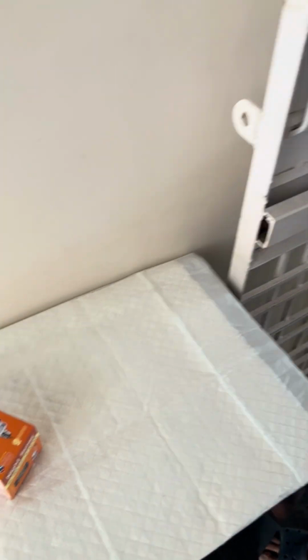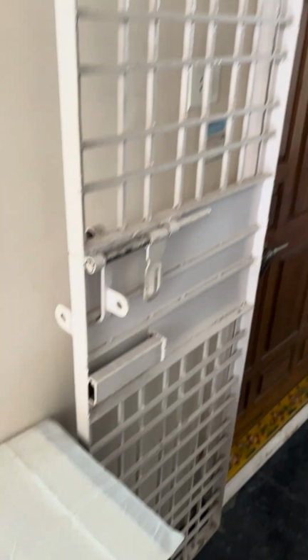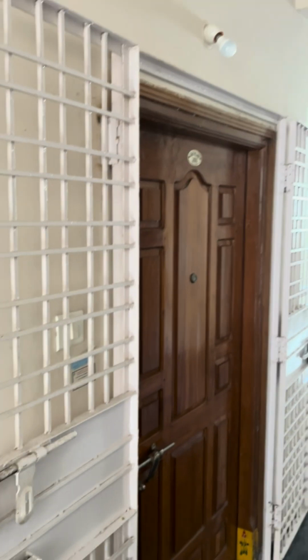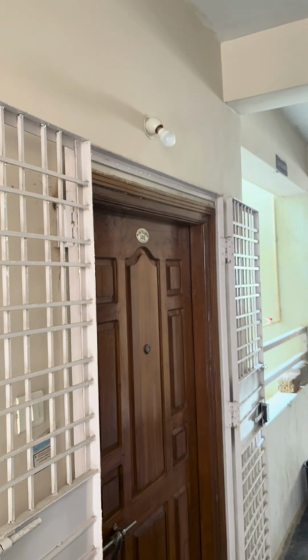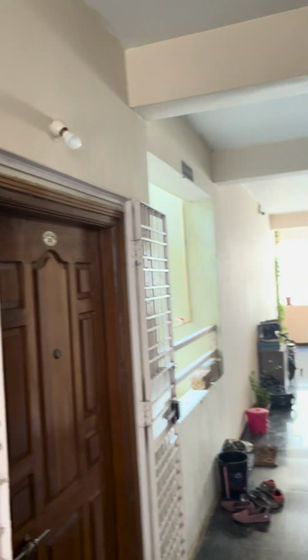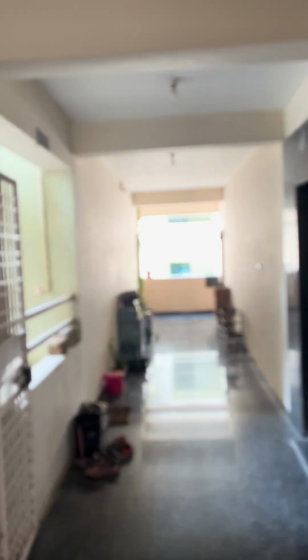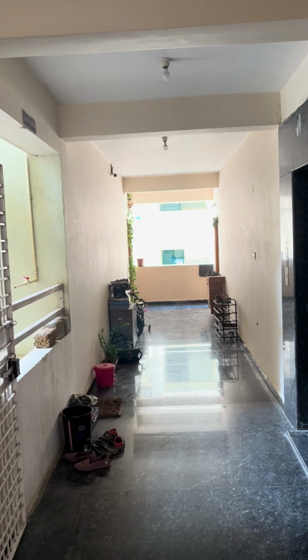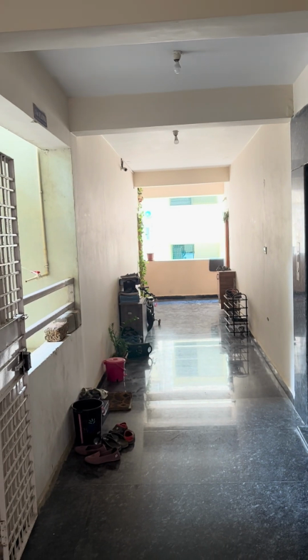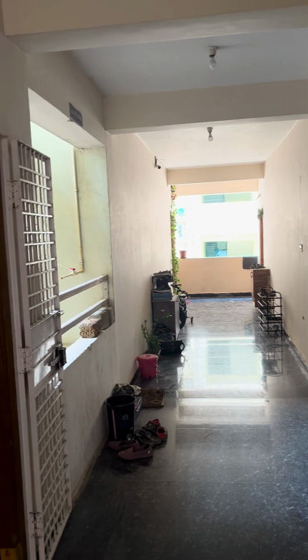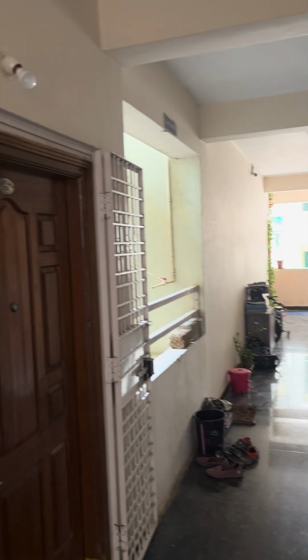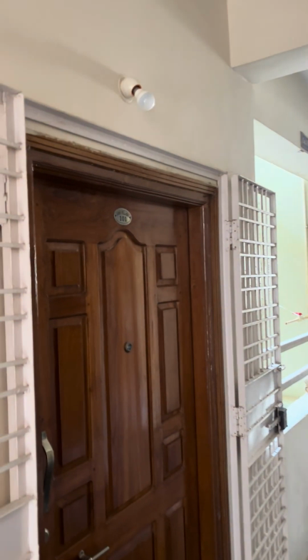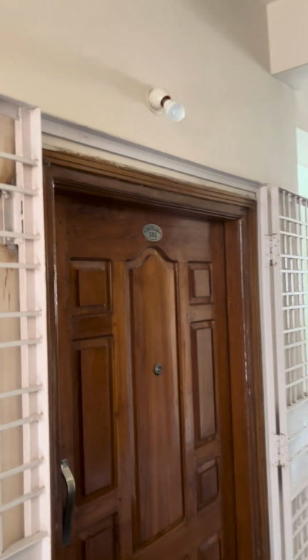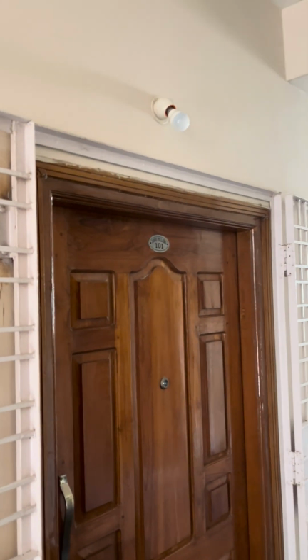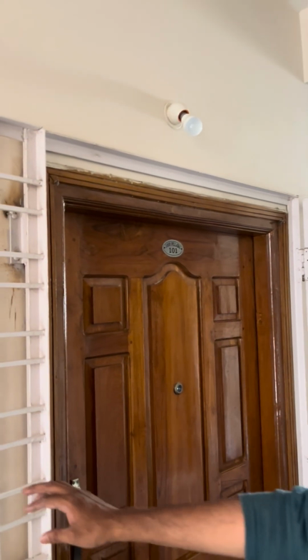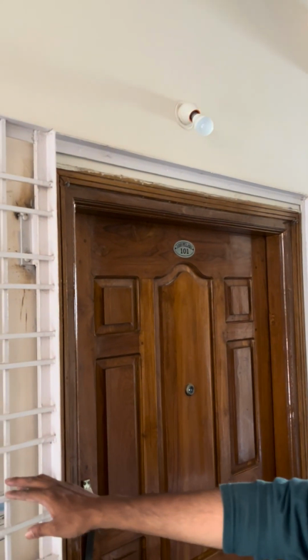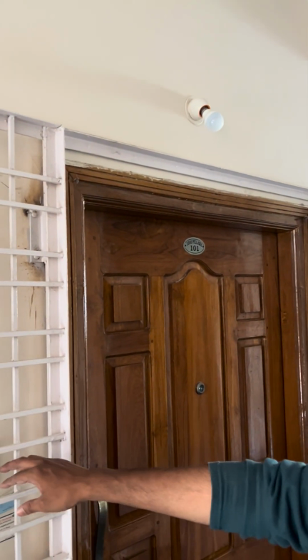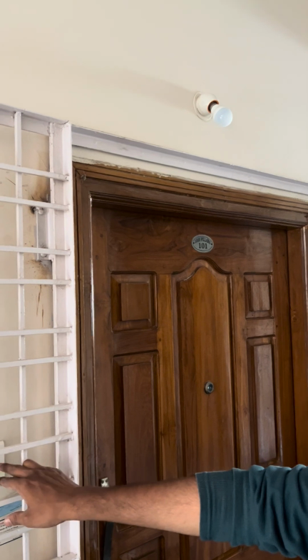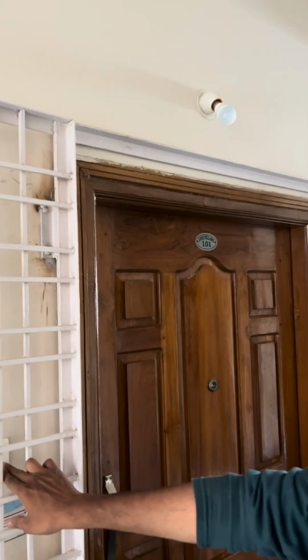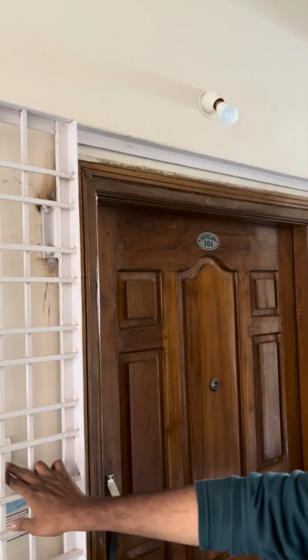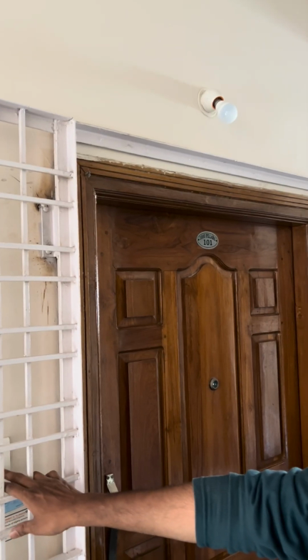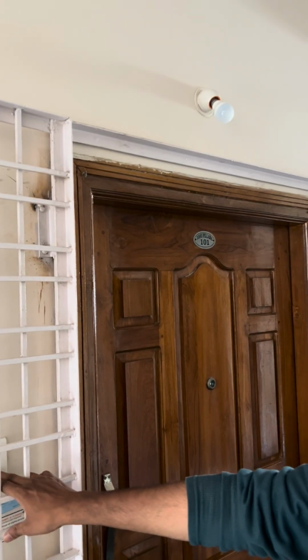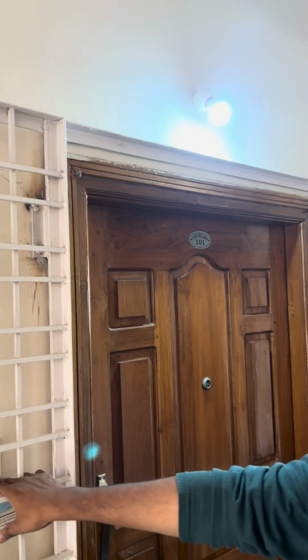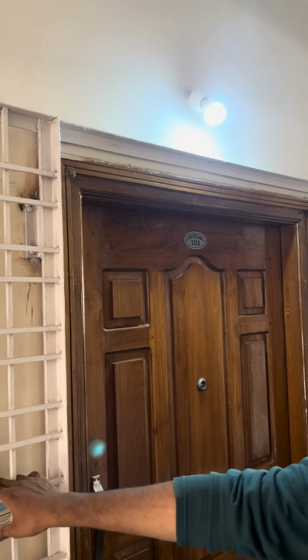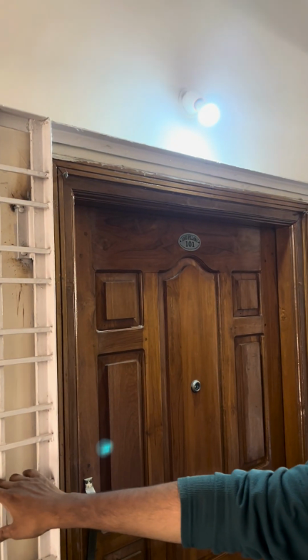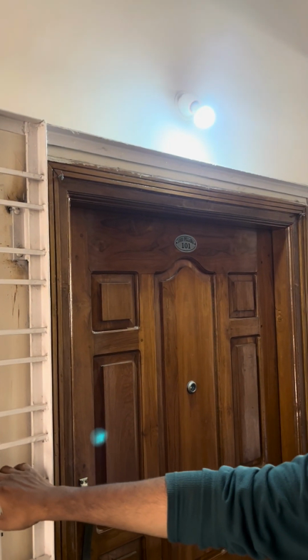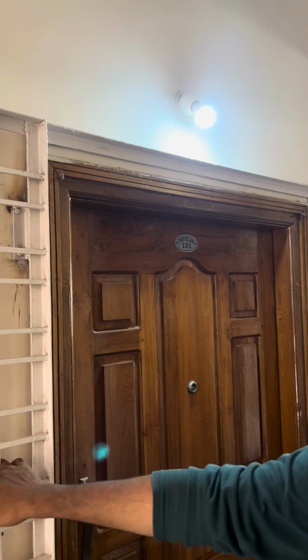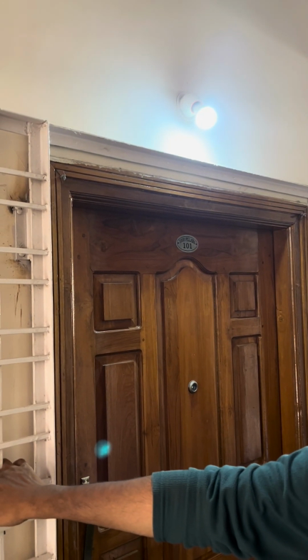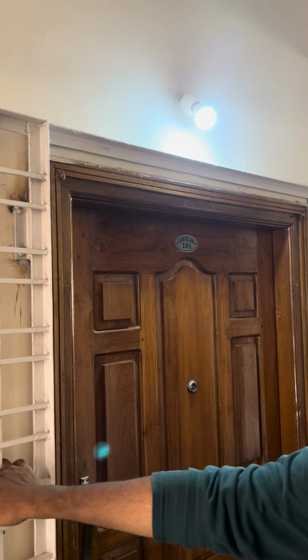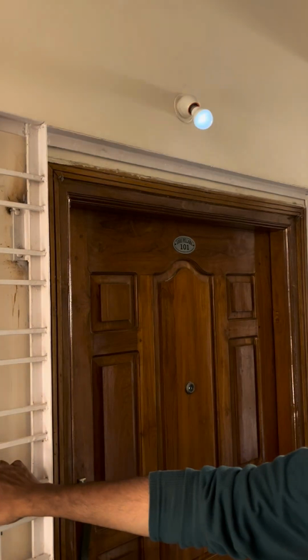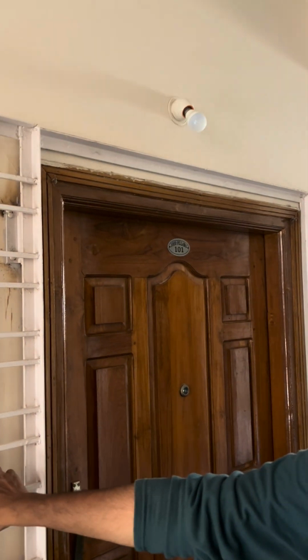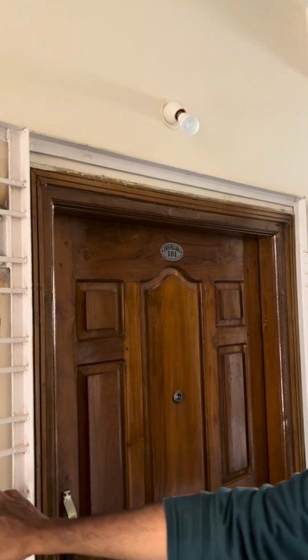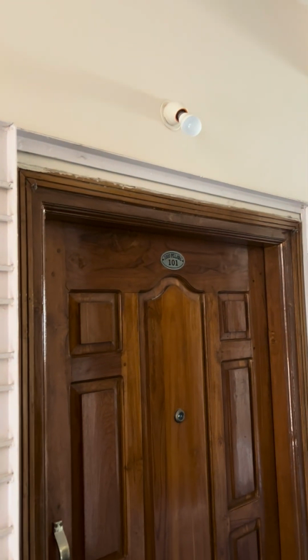Let's install Nightsense now in this corridor with natural light. Let's test whether the socket is working. Let me turn this on now — okay, turned on. I'll turn it off now — turned off.